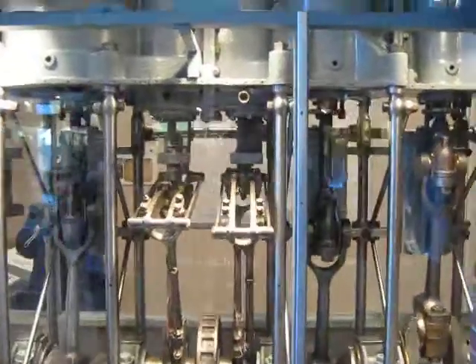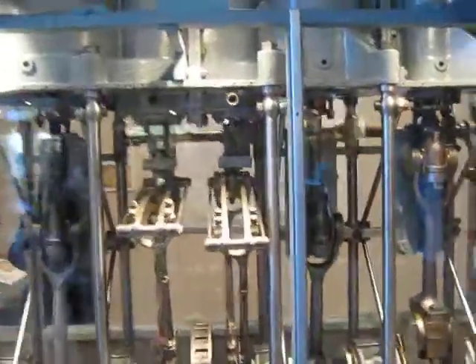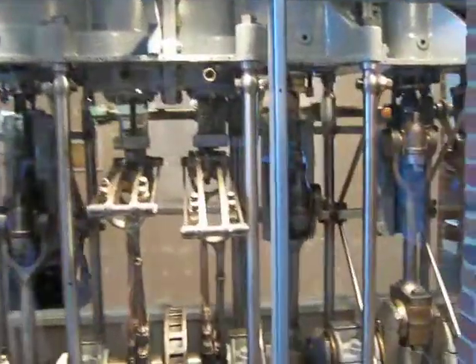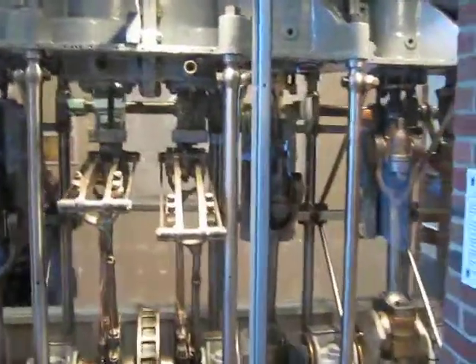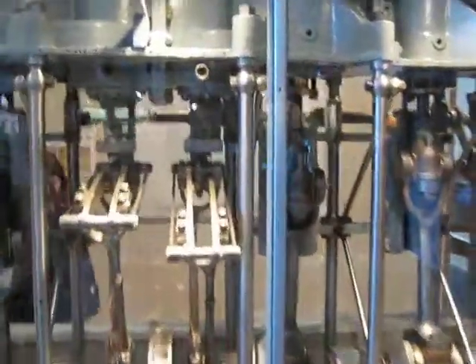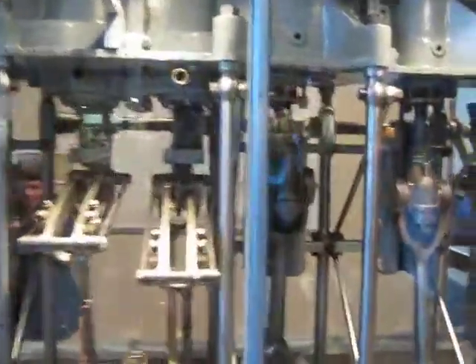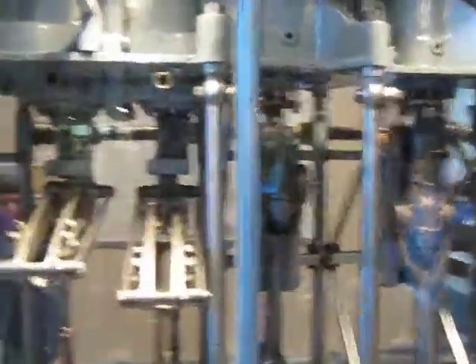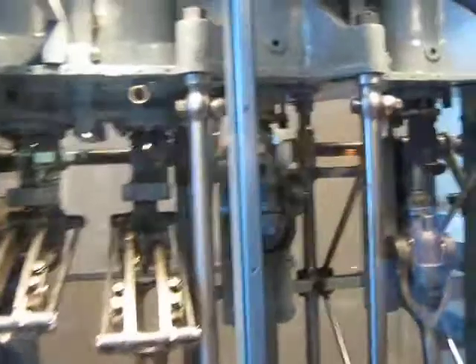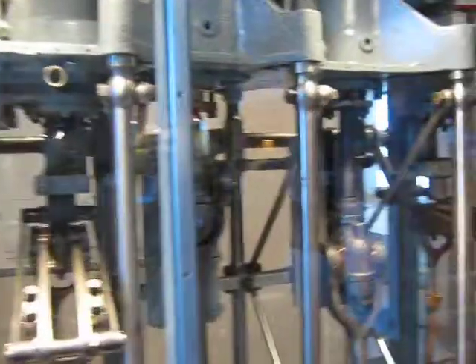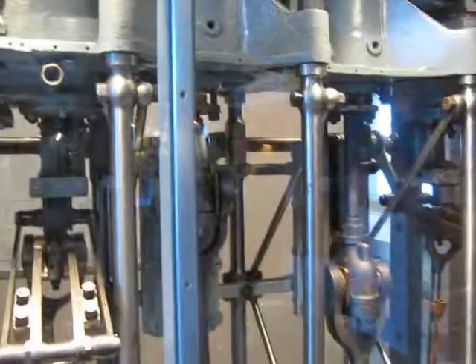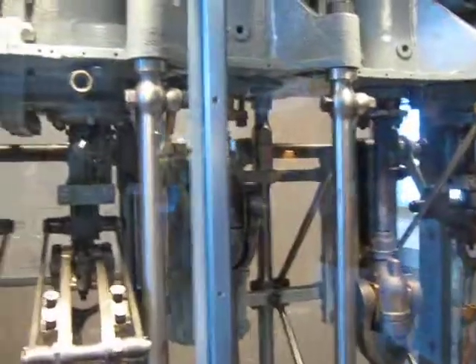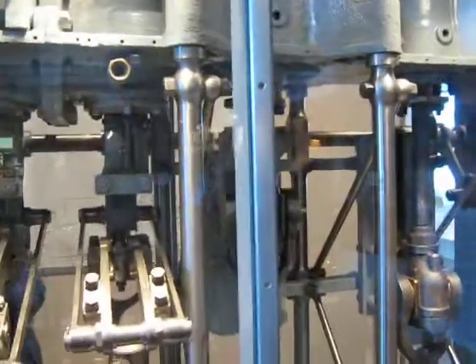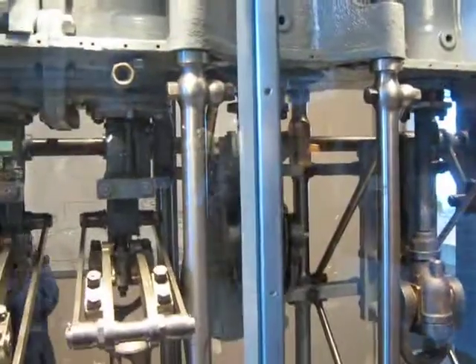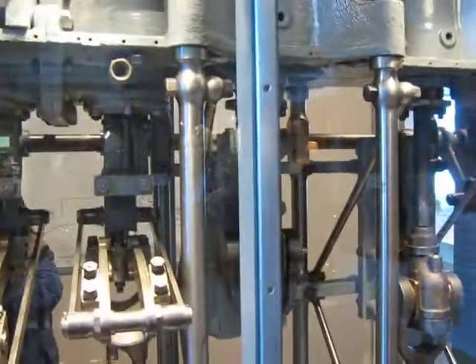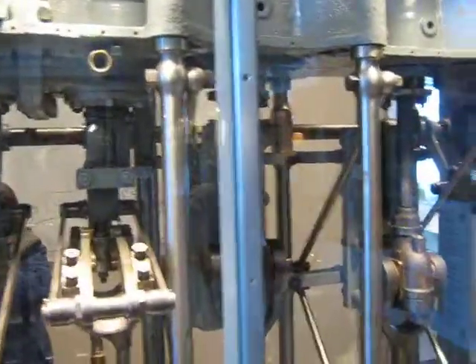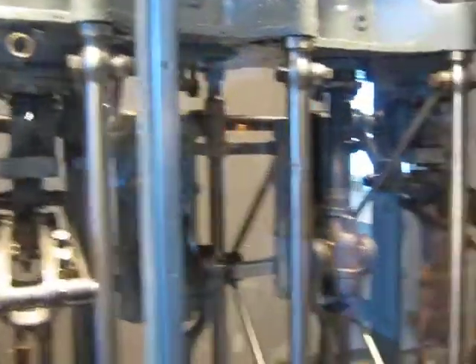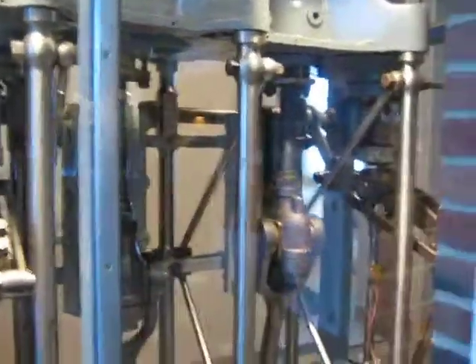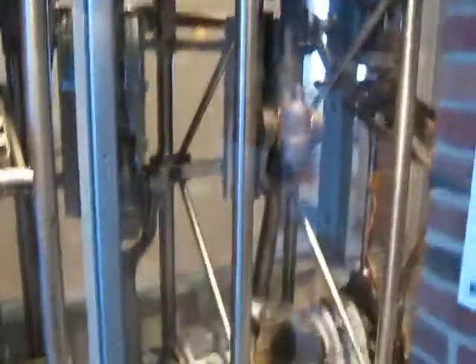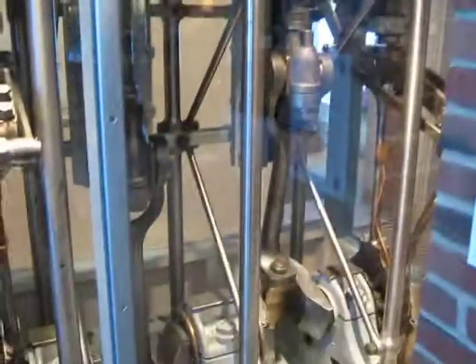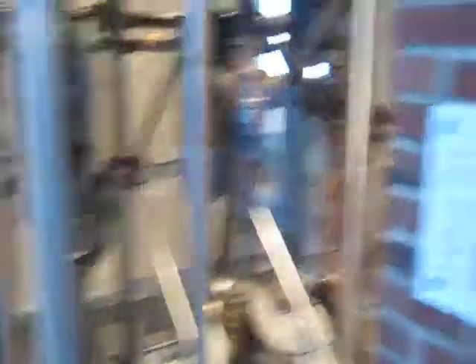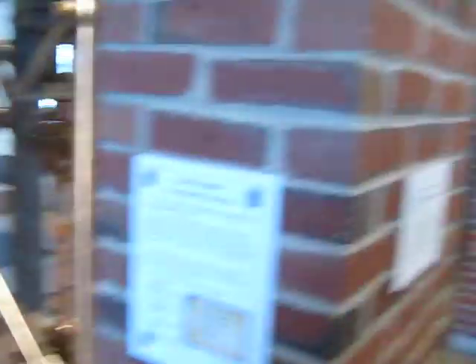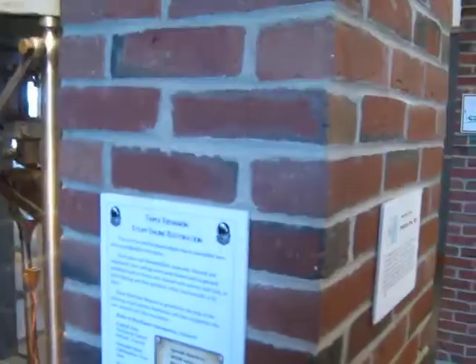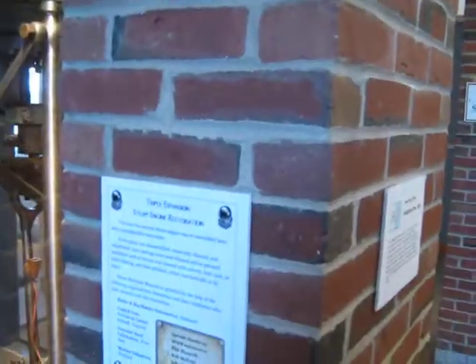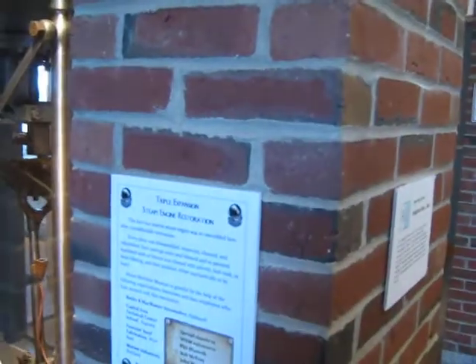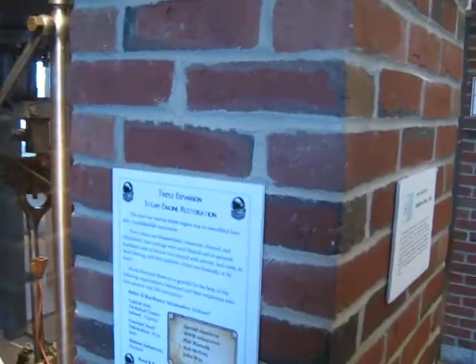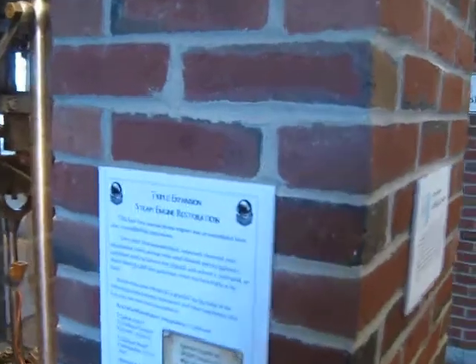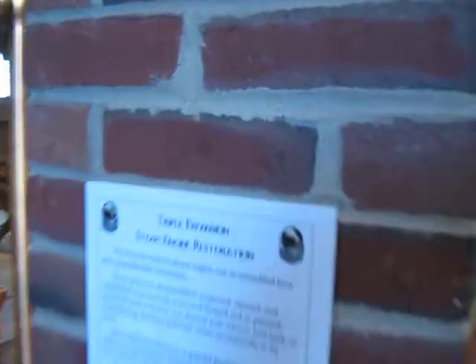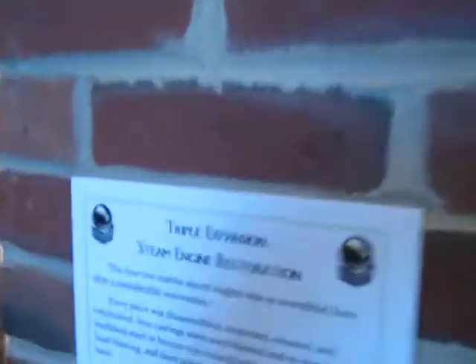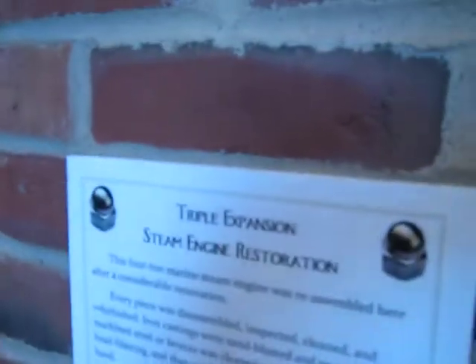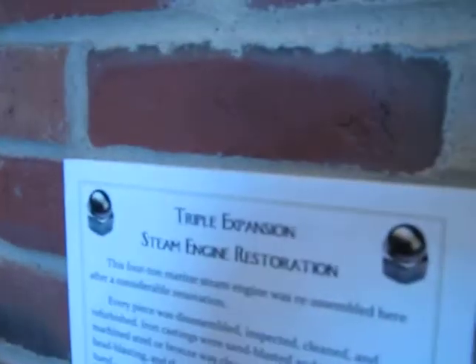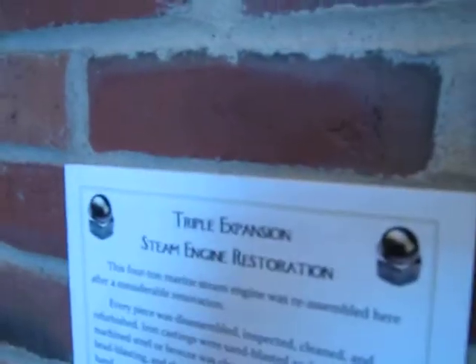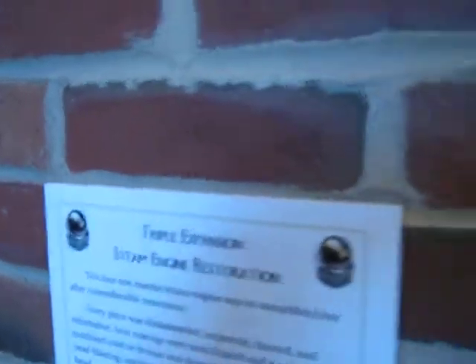Check out this engine guys — triple expansion steam engine. Want to know how I know that? There's a sign right there. Hee hee, I cheat.